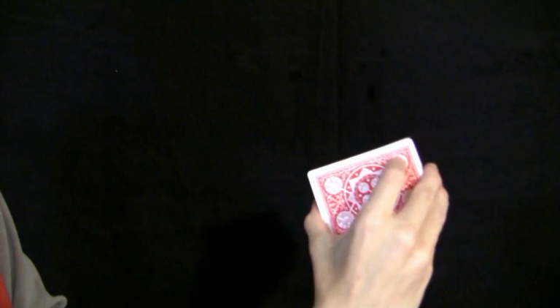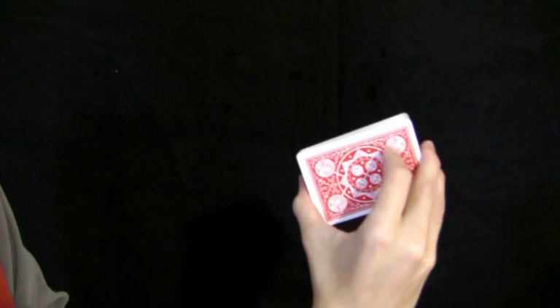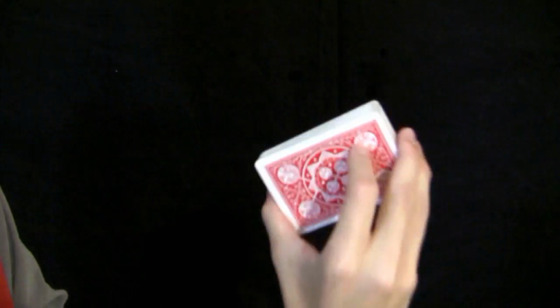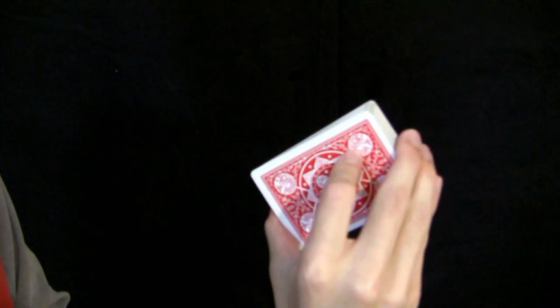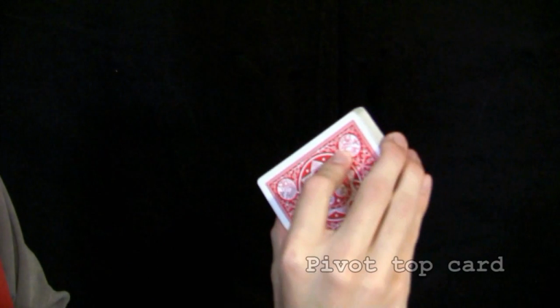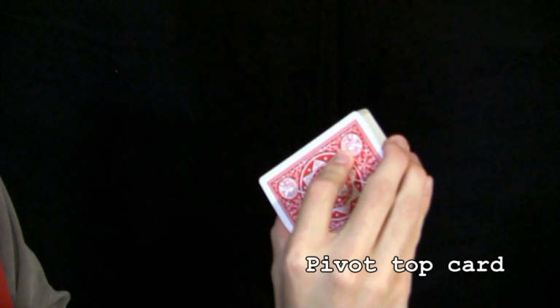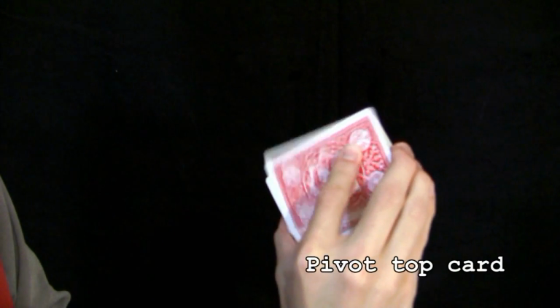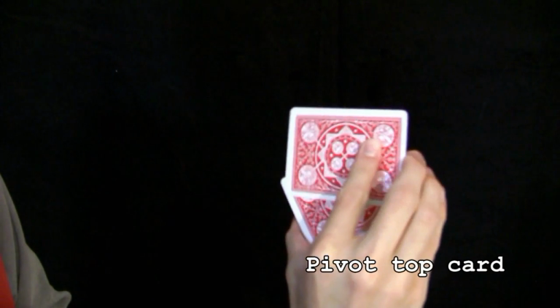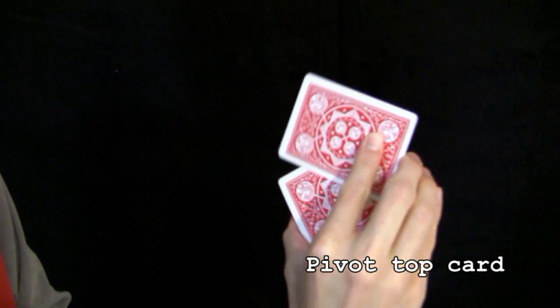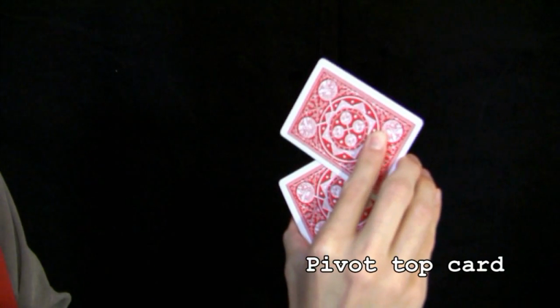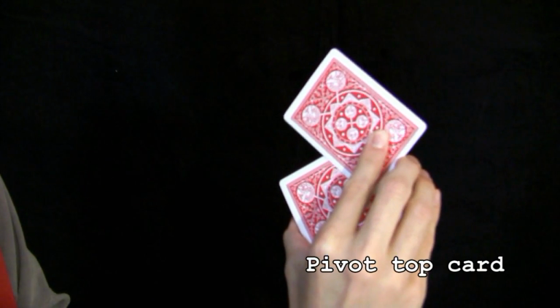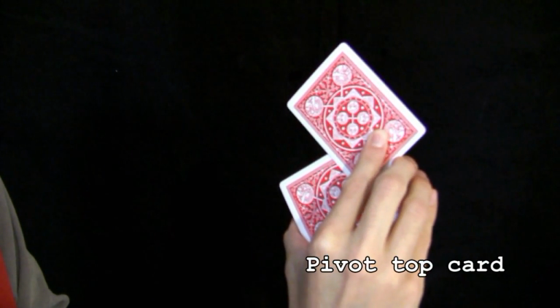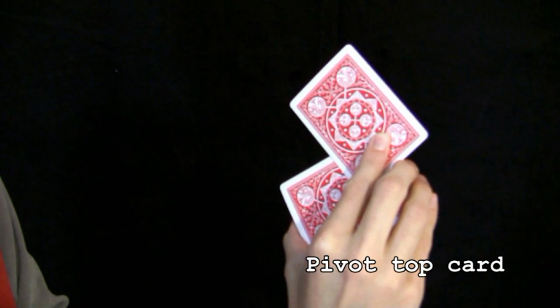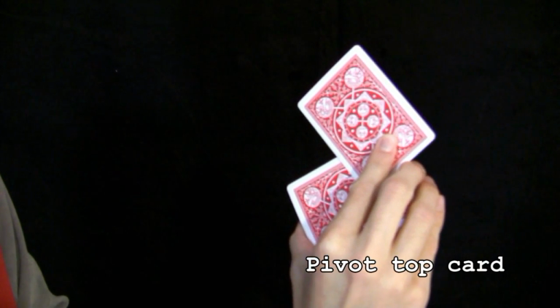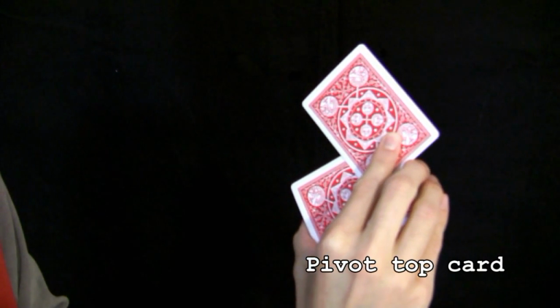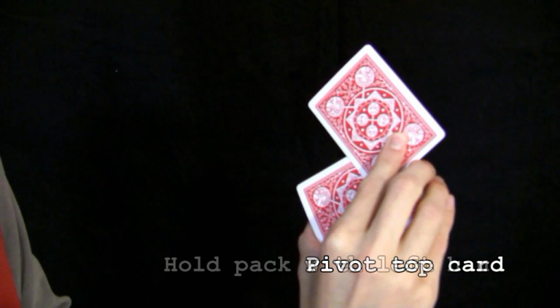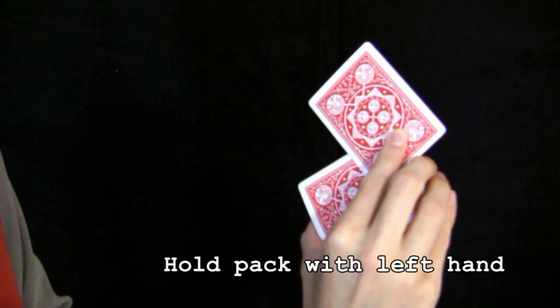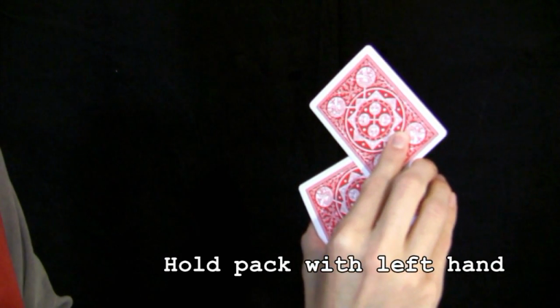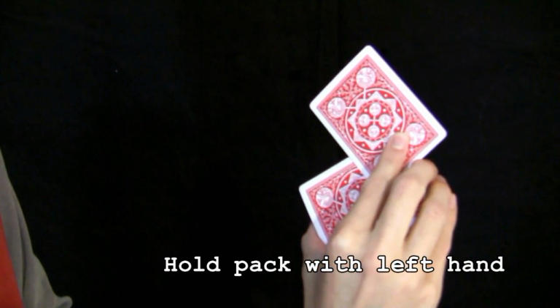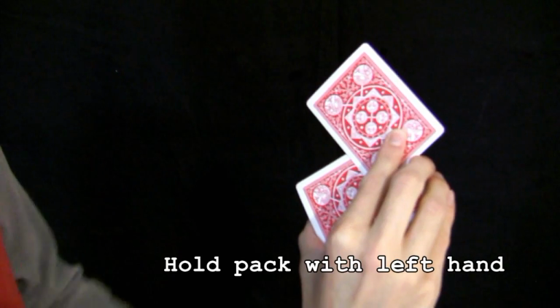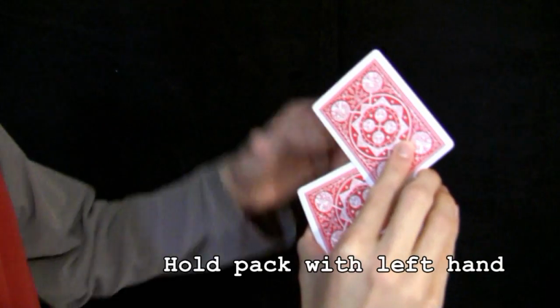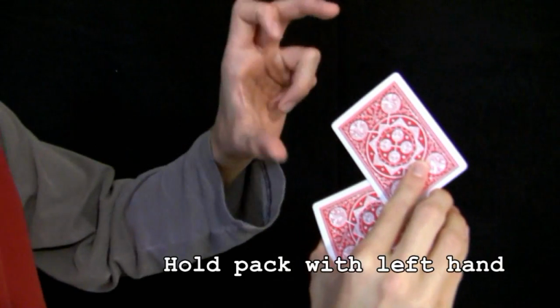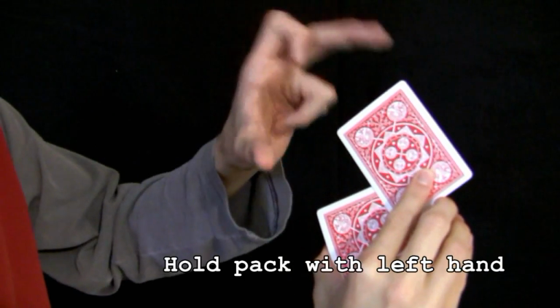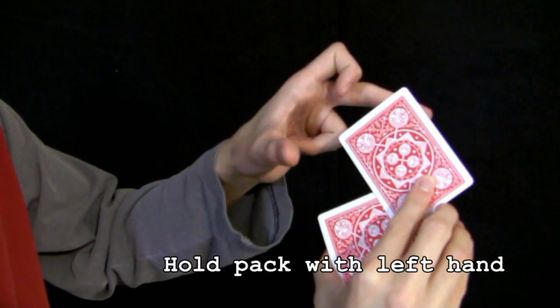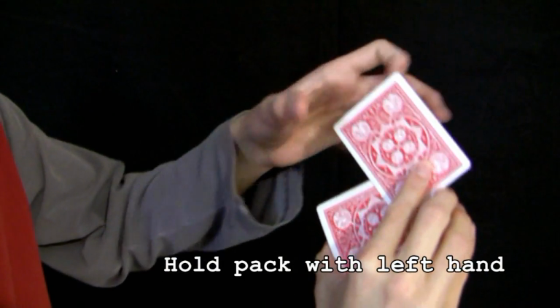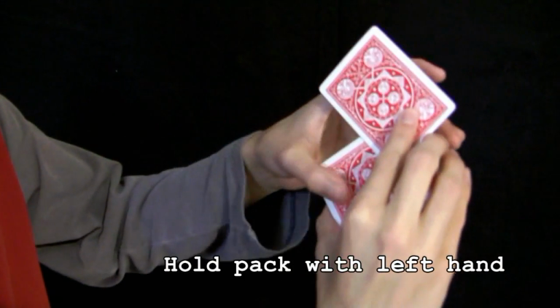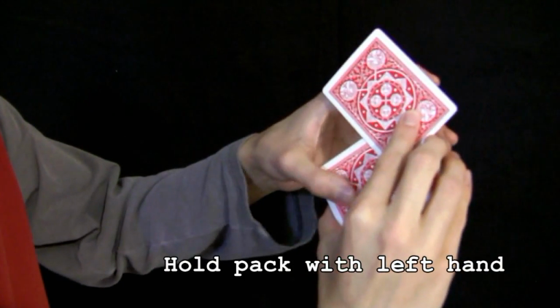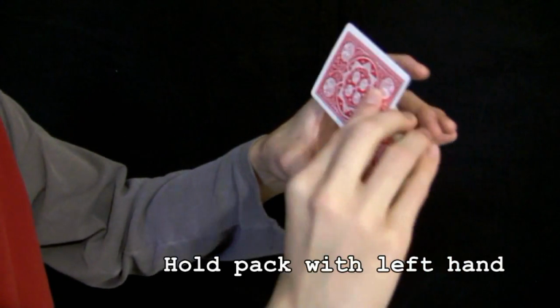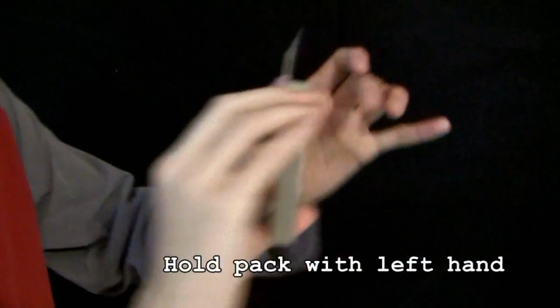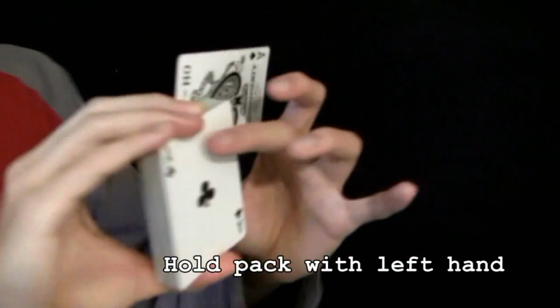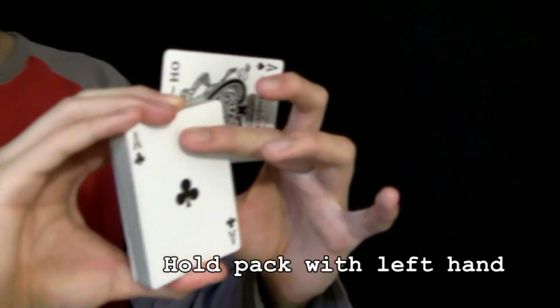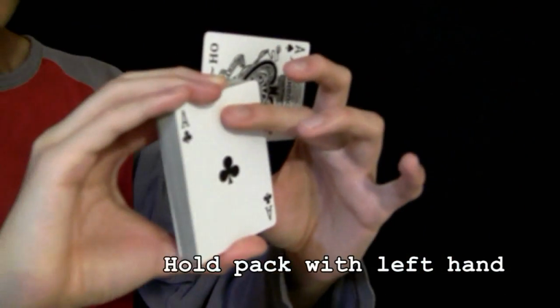Hold the deck in your right hand in this standard grip and push out the top card with your right index finger. With your left hand, touch the top and bottom cards of the pack with your thumb here and your middle finger here.